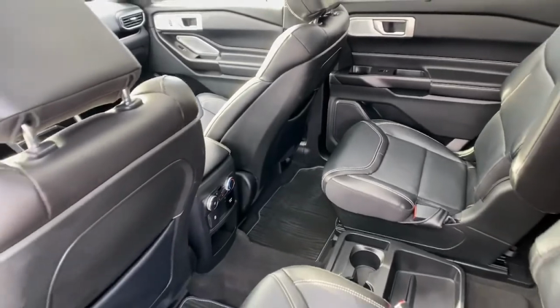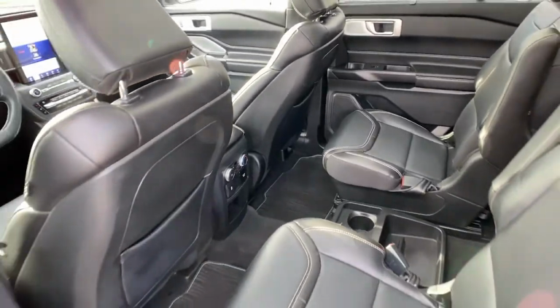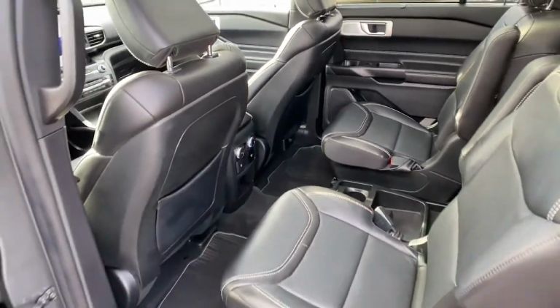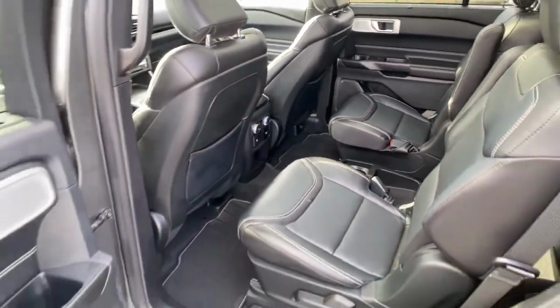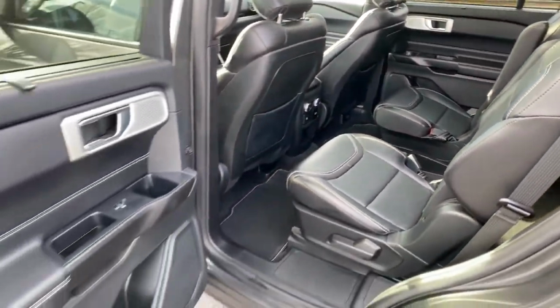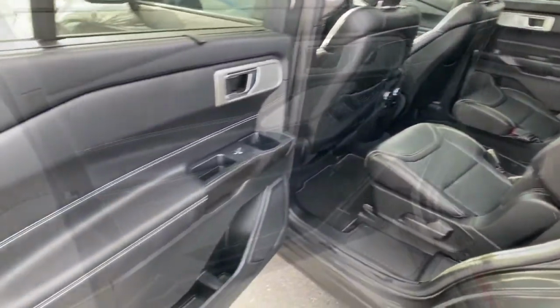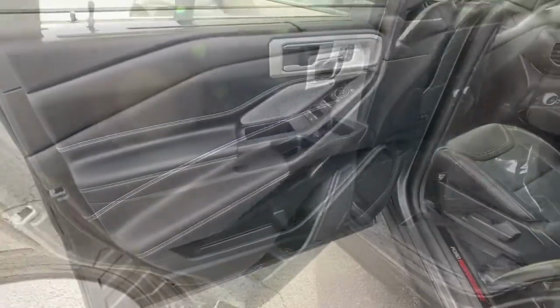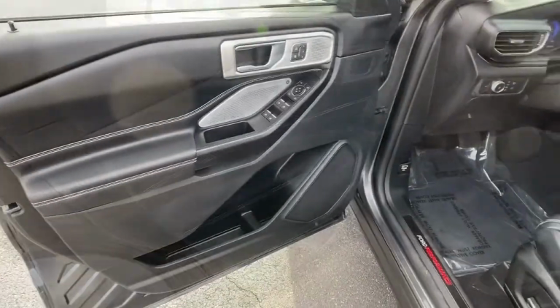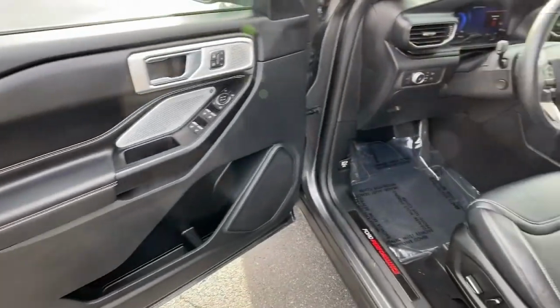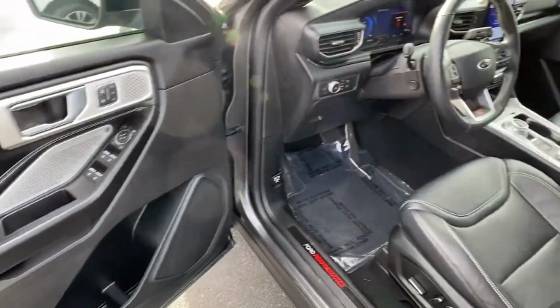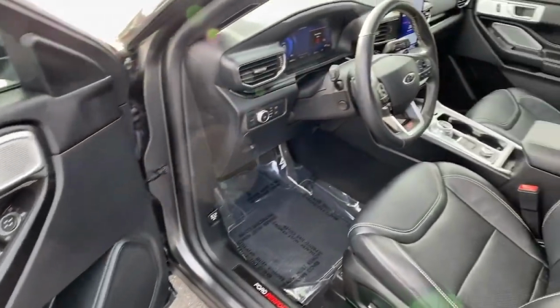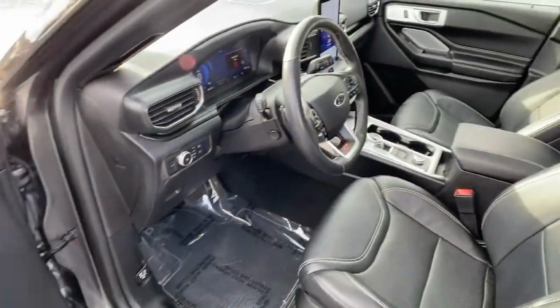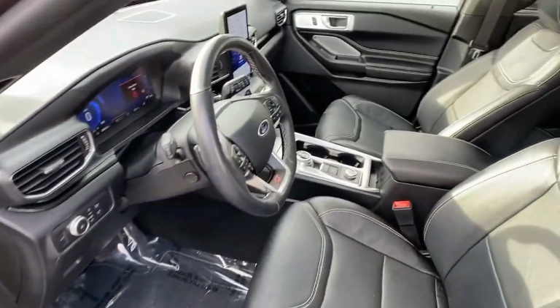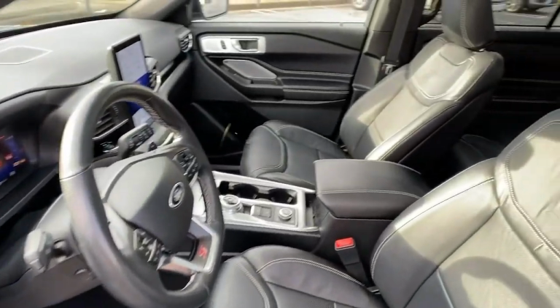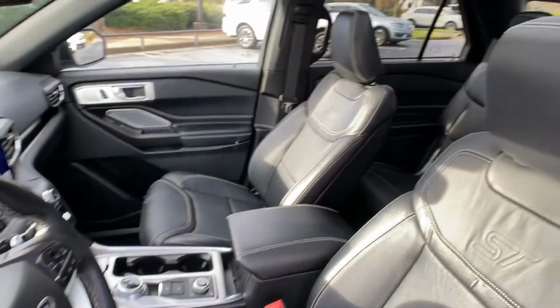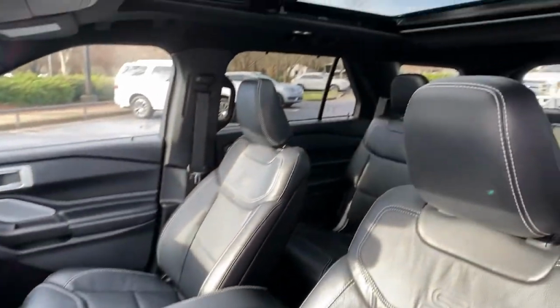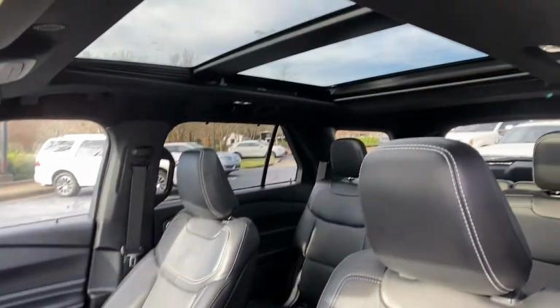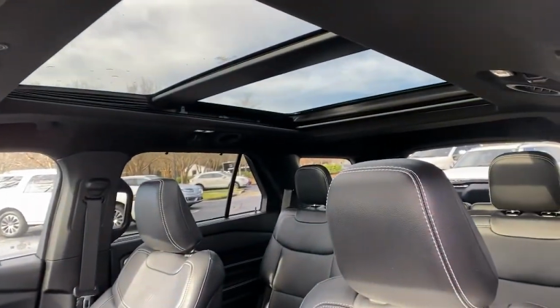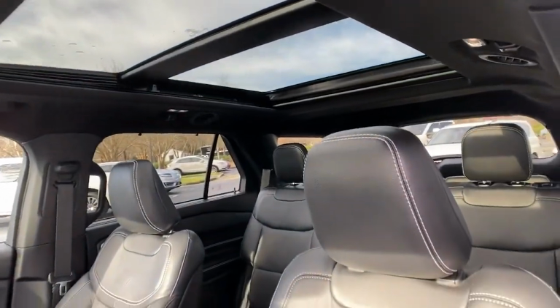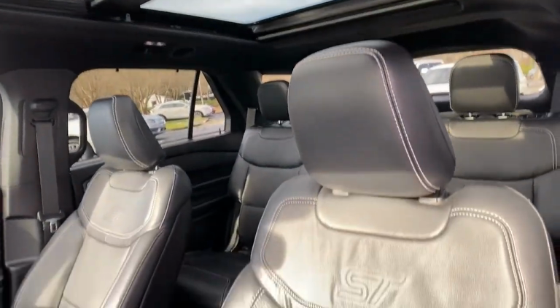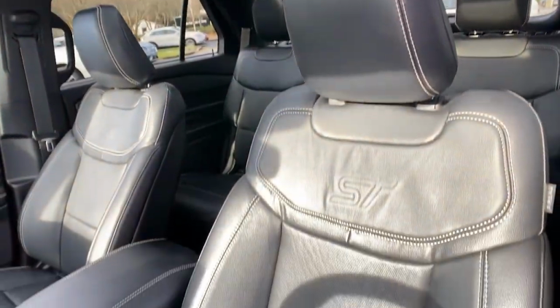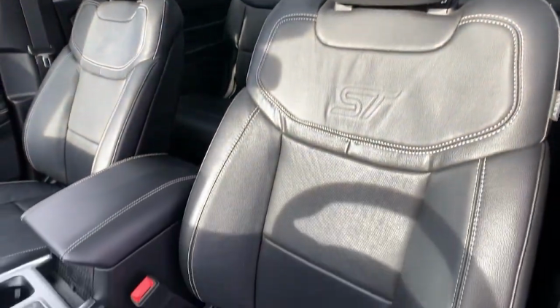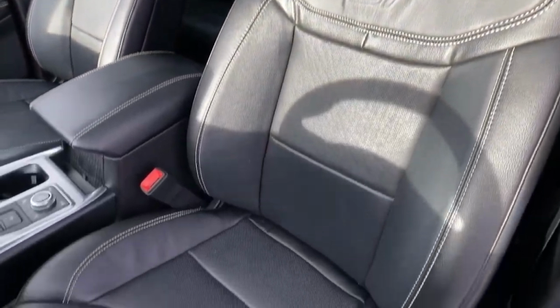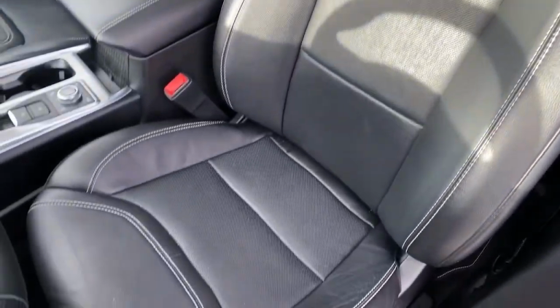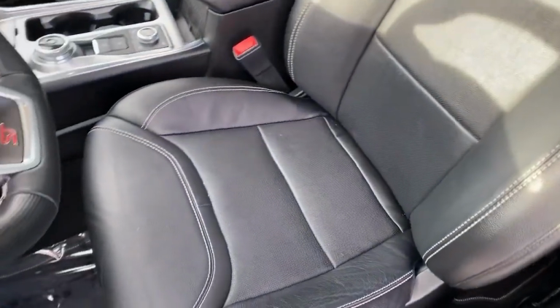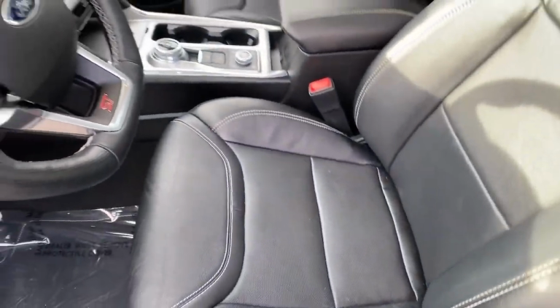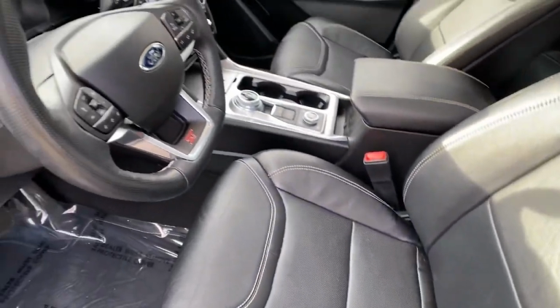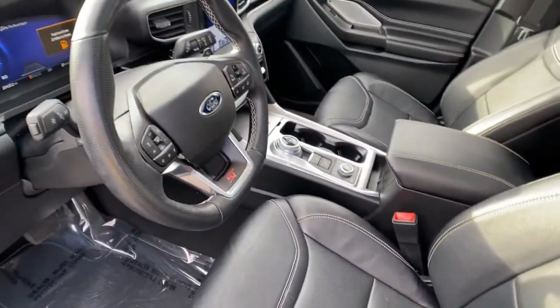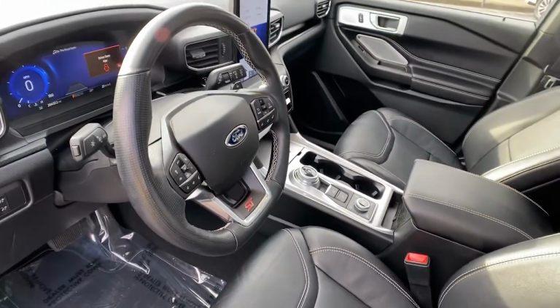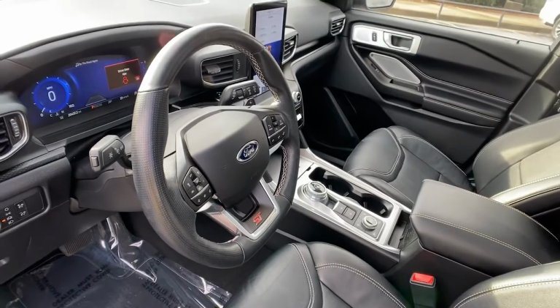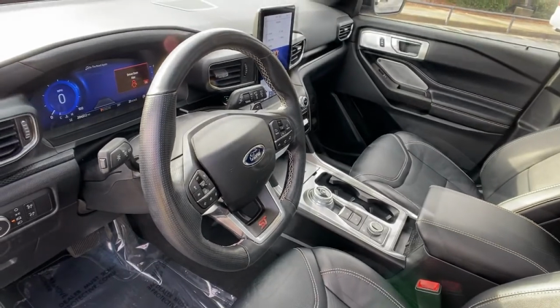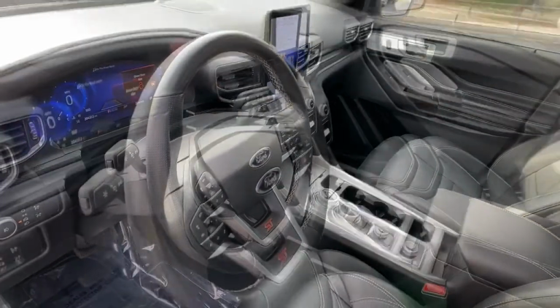Hardworking meets tall, bold, and handsome in this capable Explorer. Come in for a test drive today and see for yourself. Our professional staff looks forward to giving you excellent service.